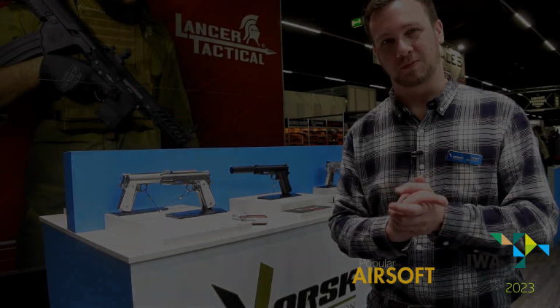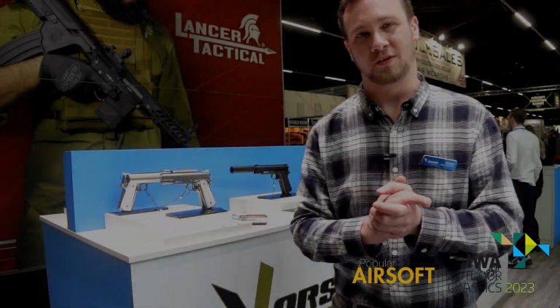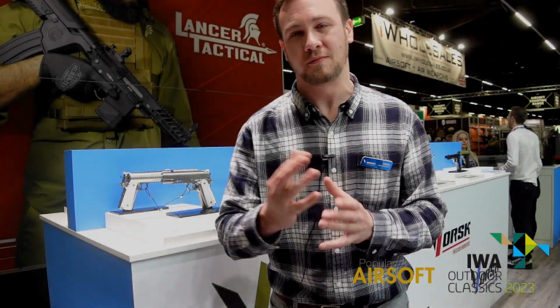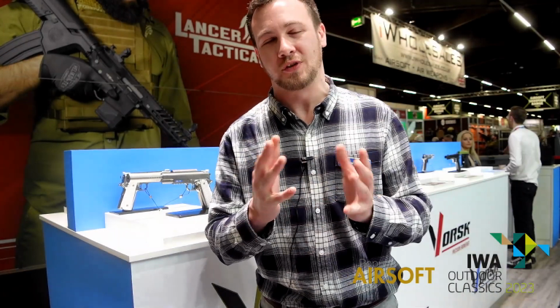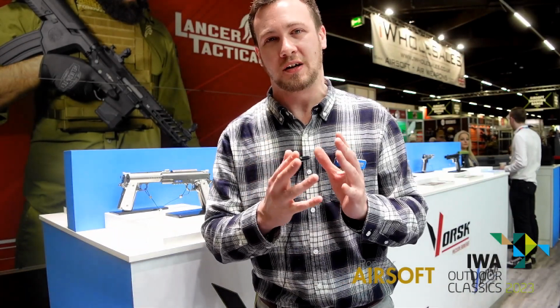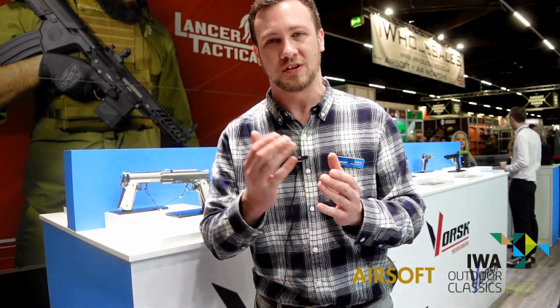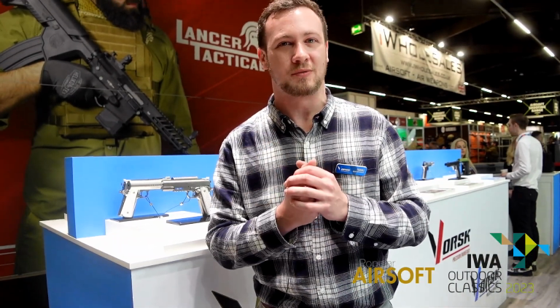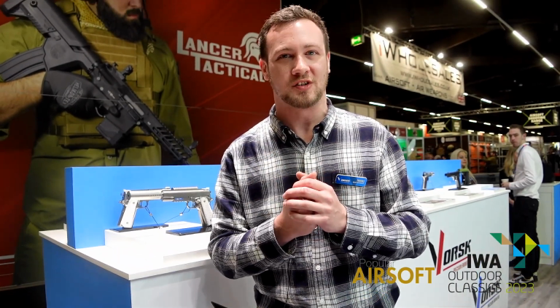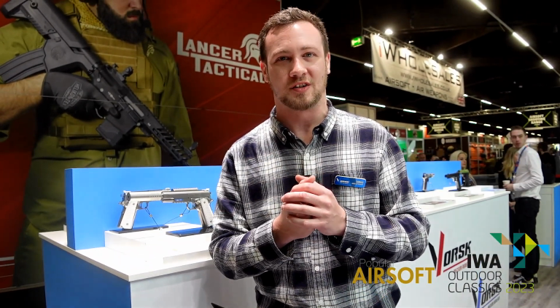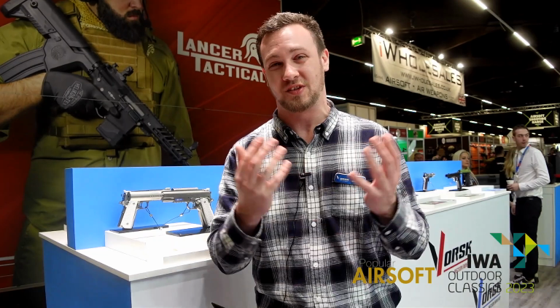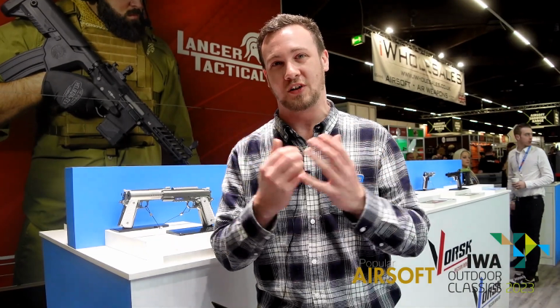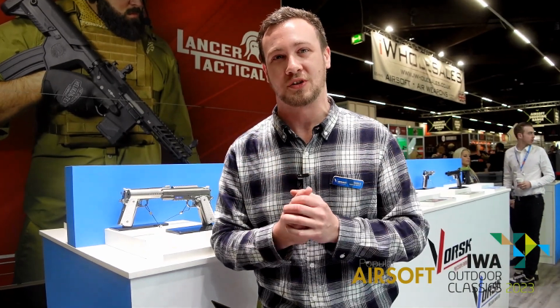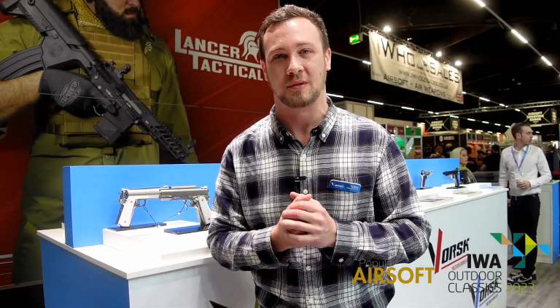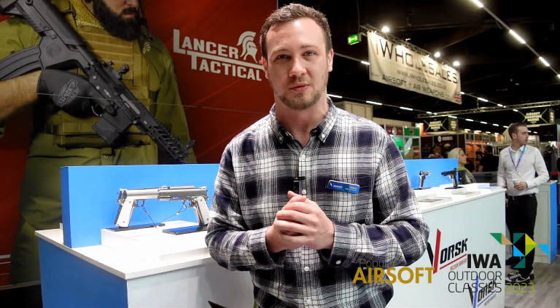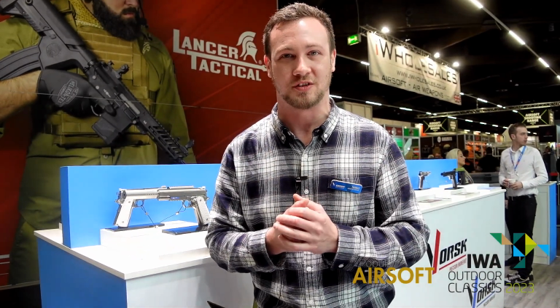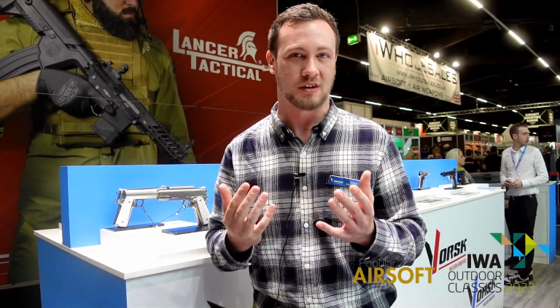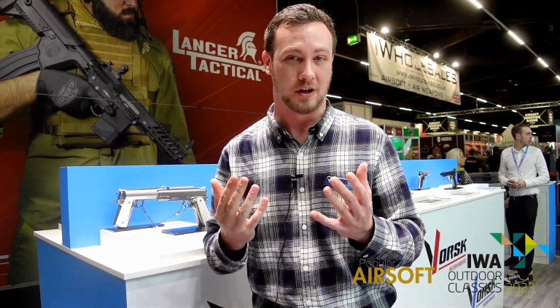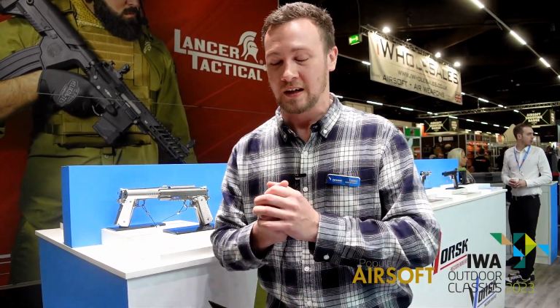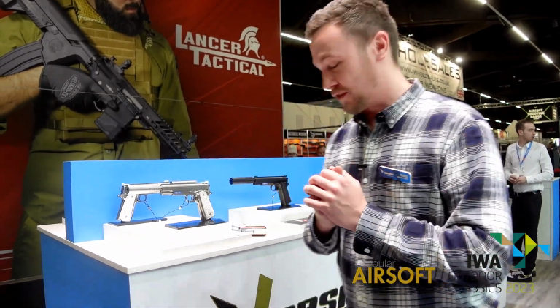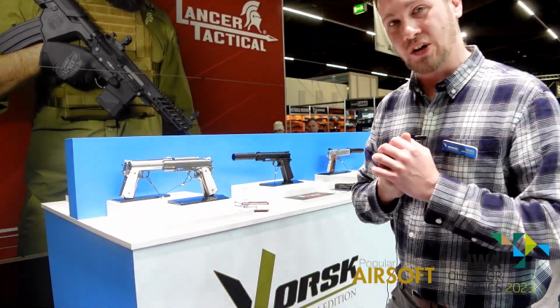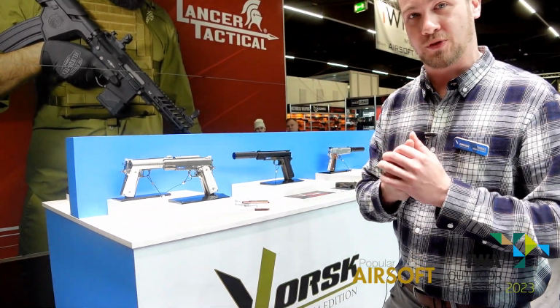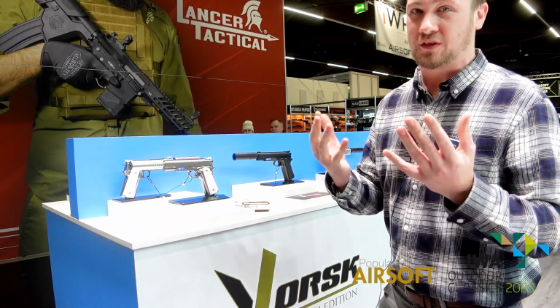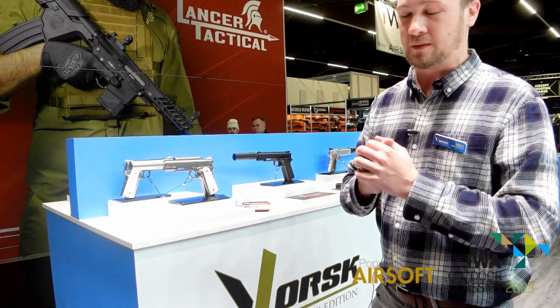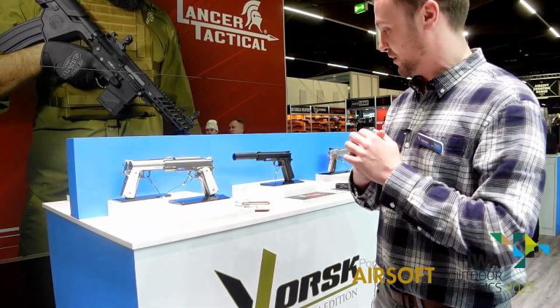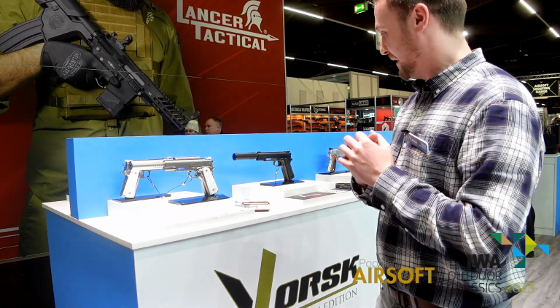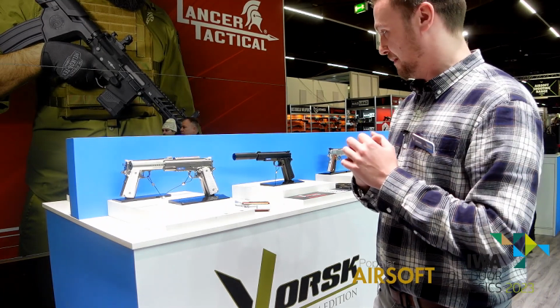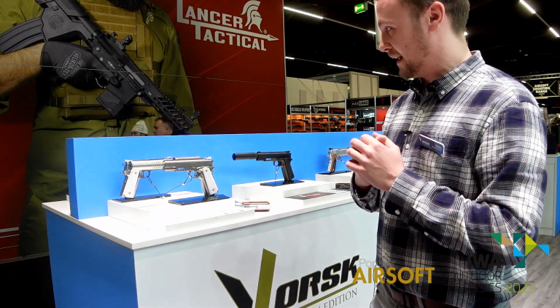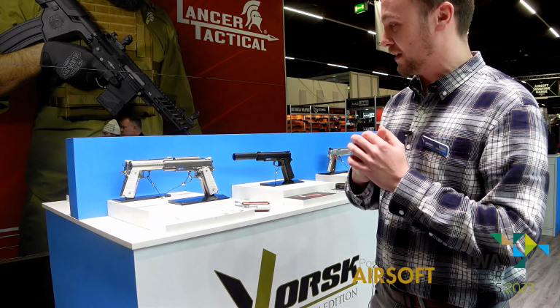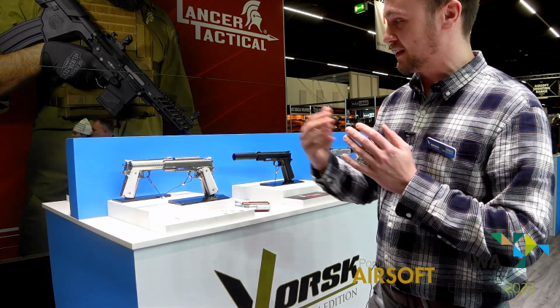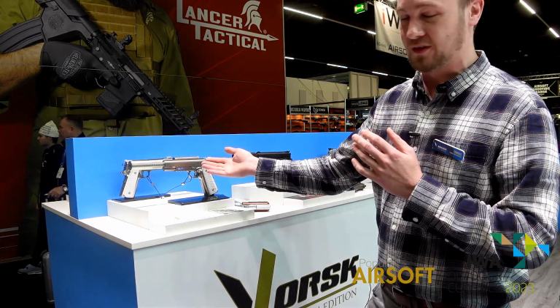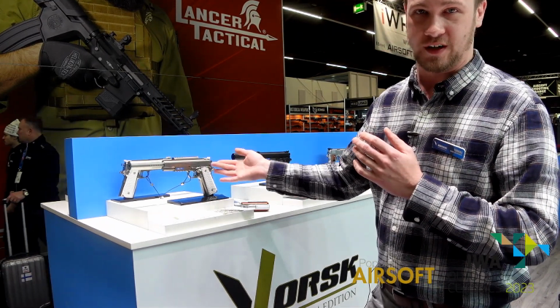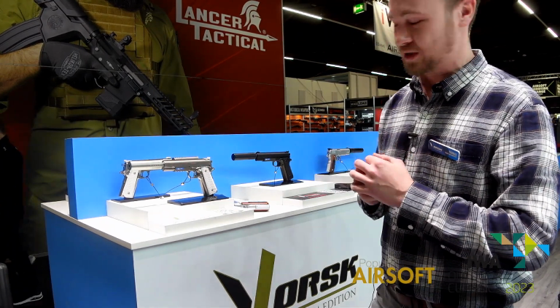Vorsk has been around for three to four years now. We first started in 2019 and this has been our first opportunity to come down to Iowa to demonstrate our work. During that time, we've produced a lot of different types of pistols, and one of our latest ones is the VX14.